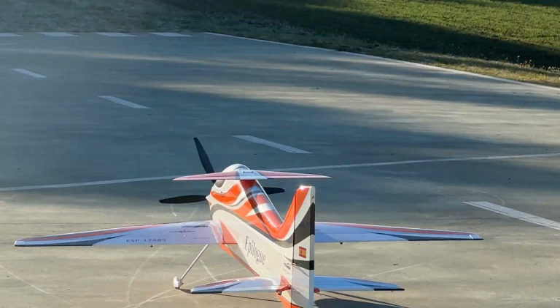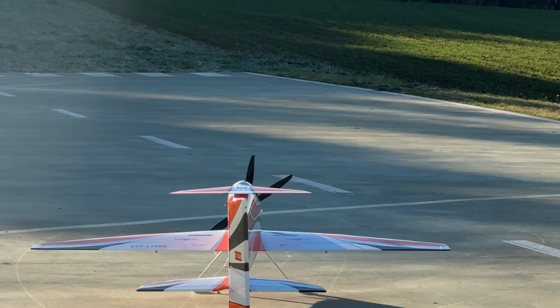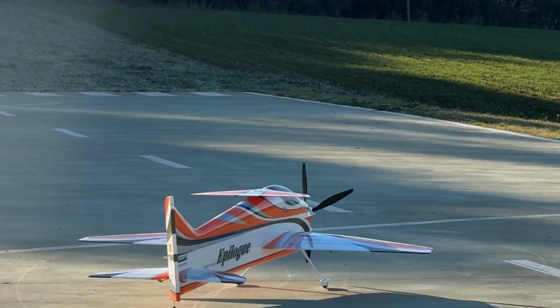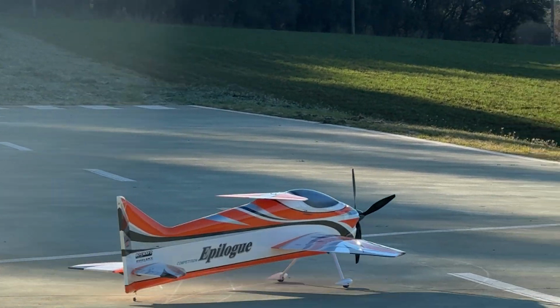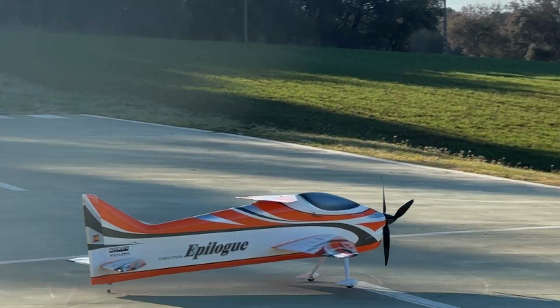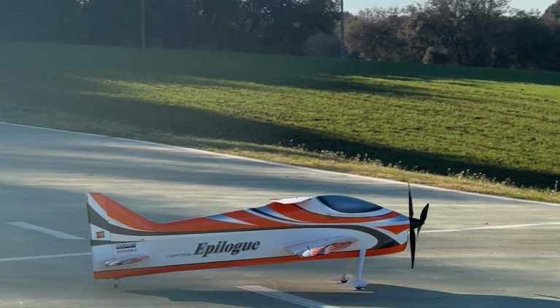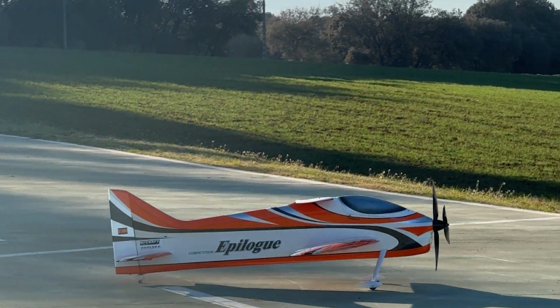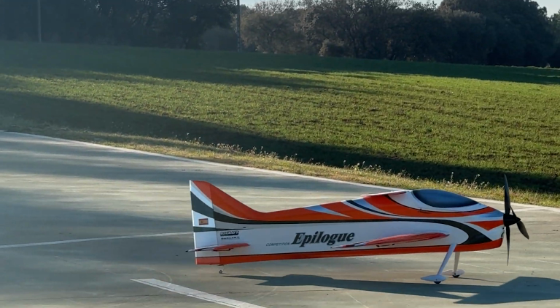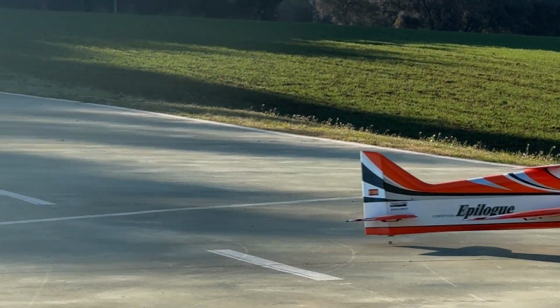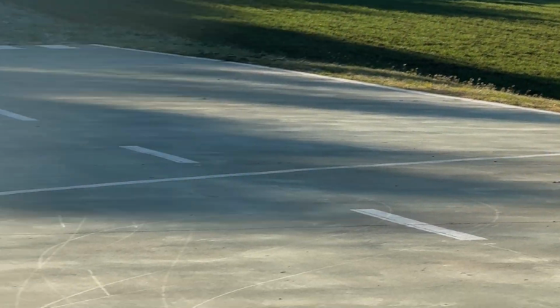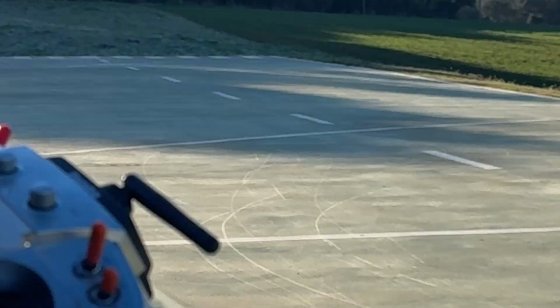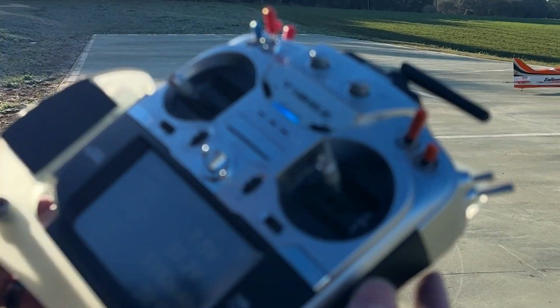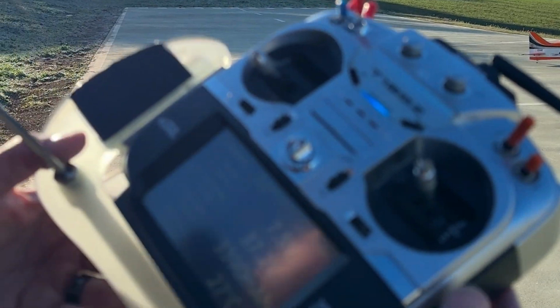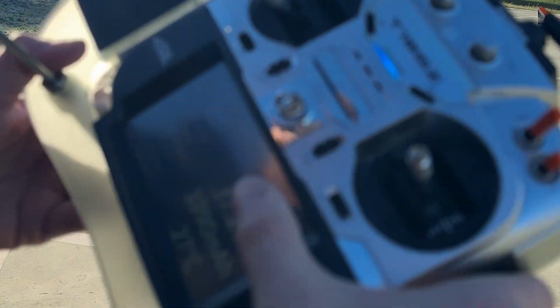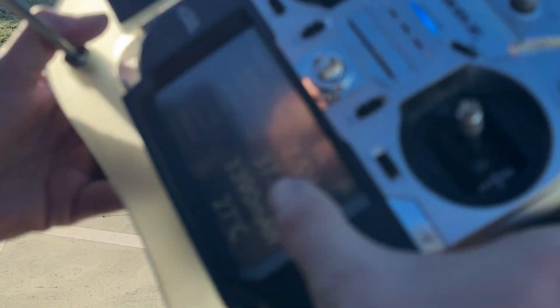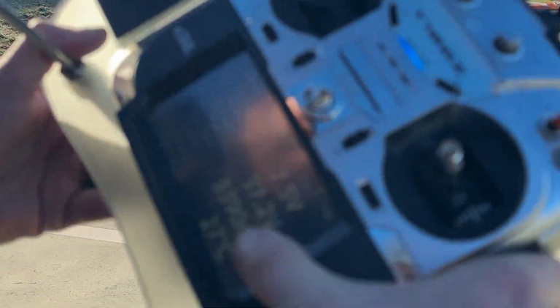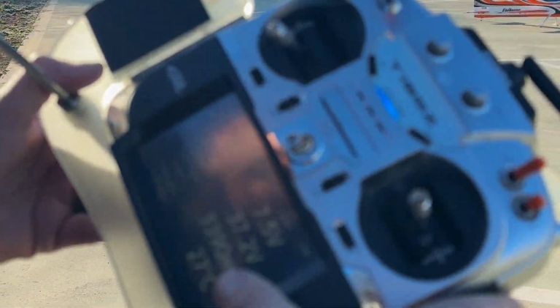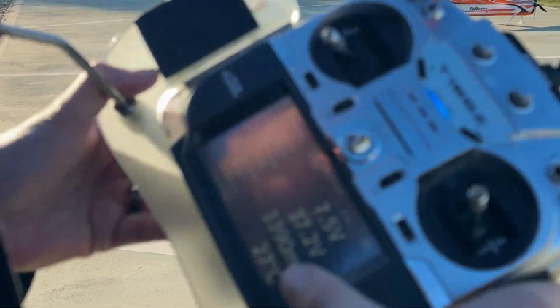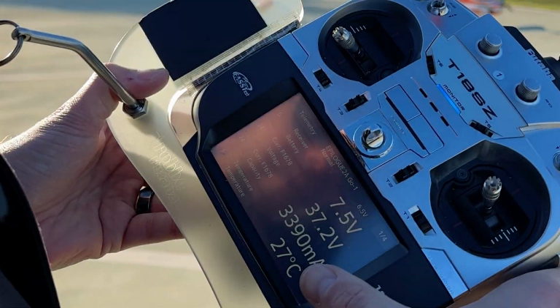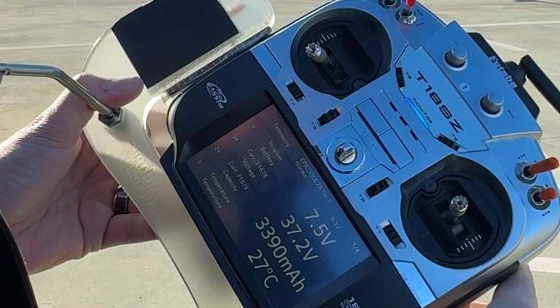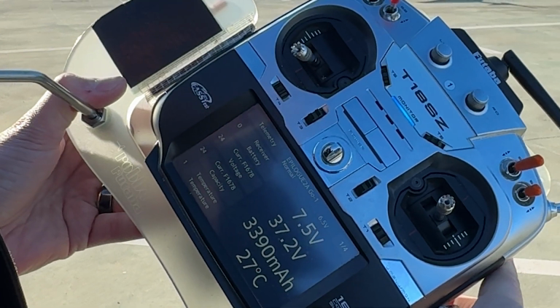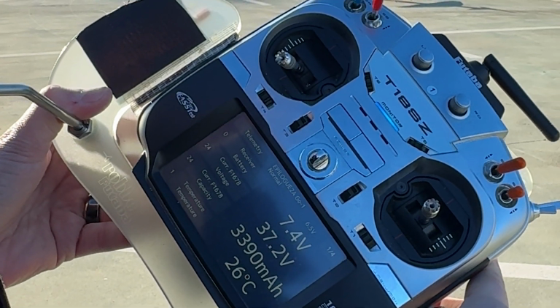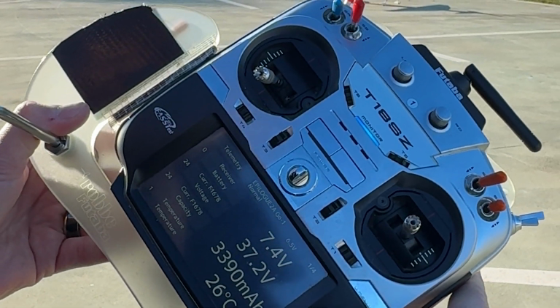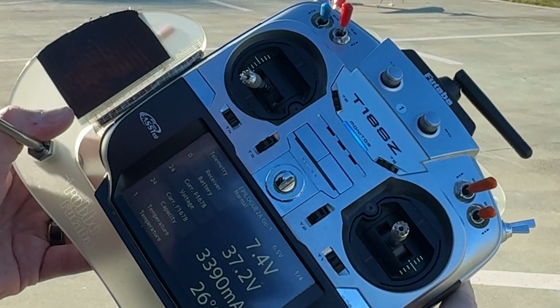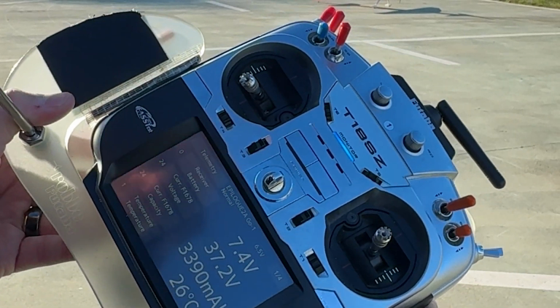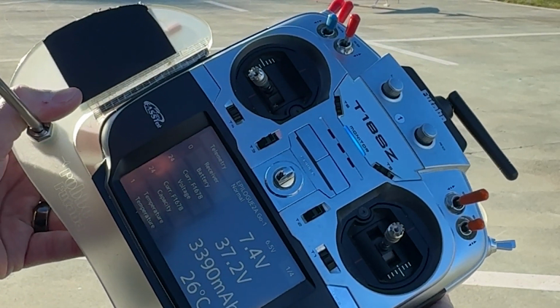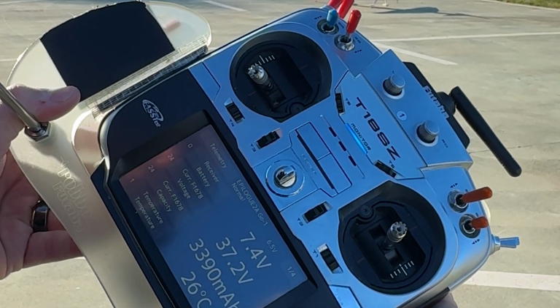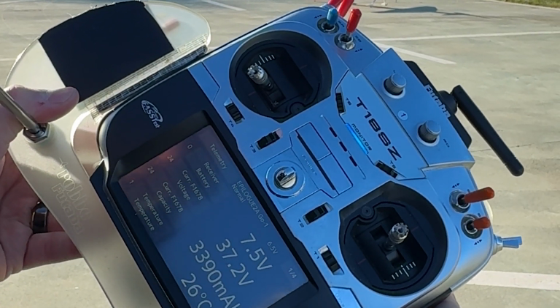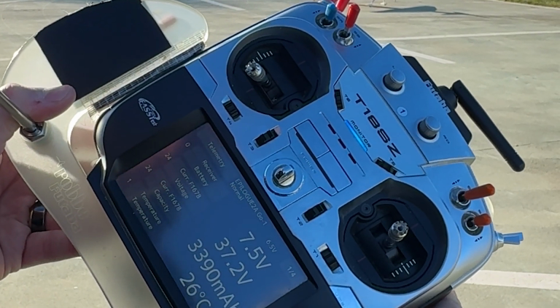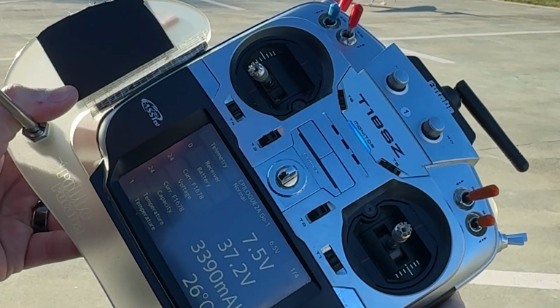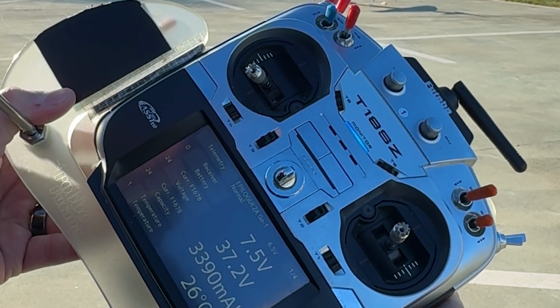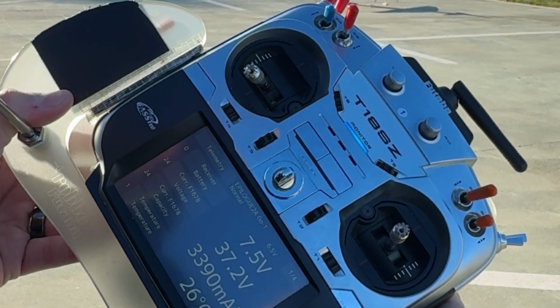Let's see the telemetry — we have 37.2 volts right now, almost 3,400 milliamps, and the temperature at landing is 26 degrees.